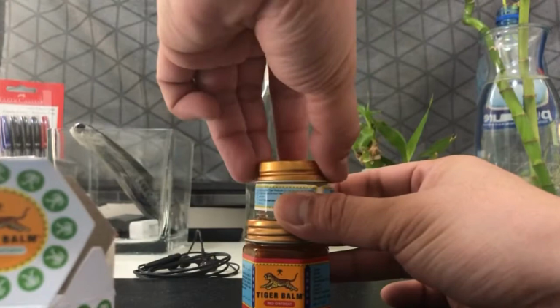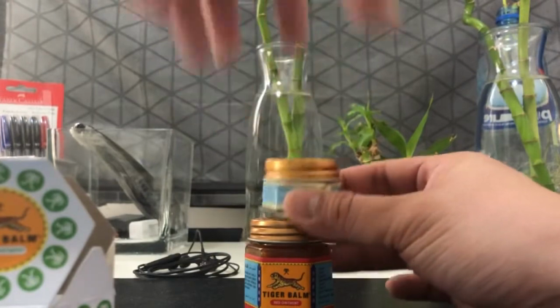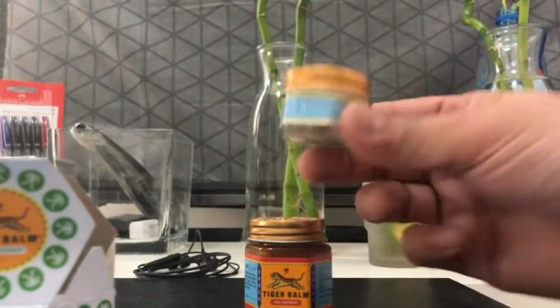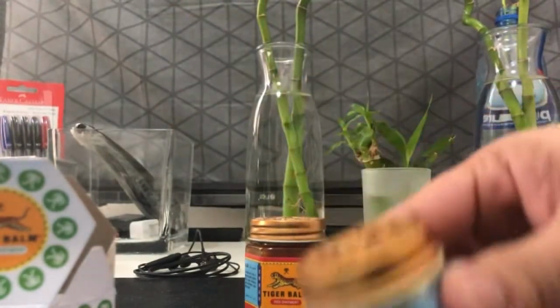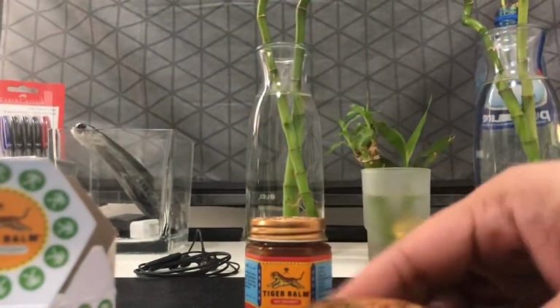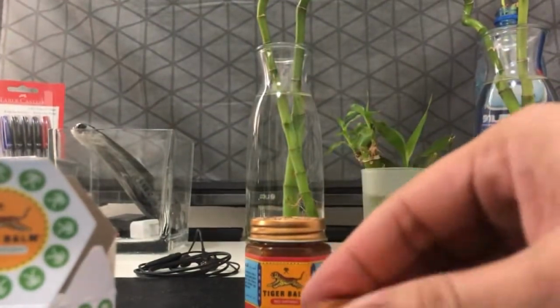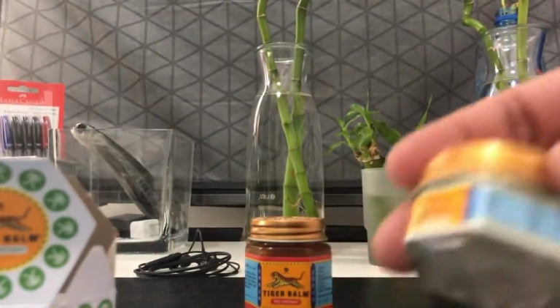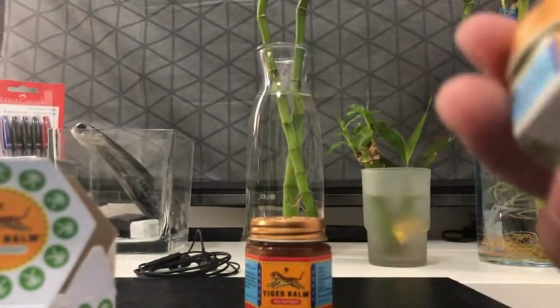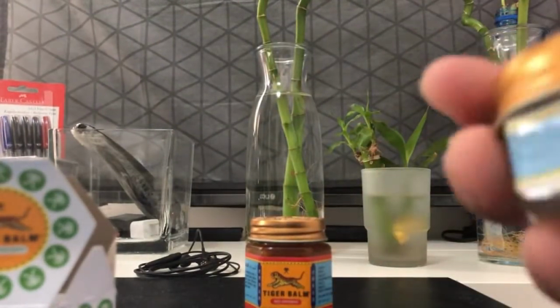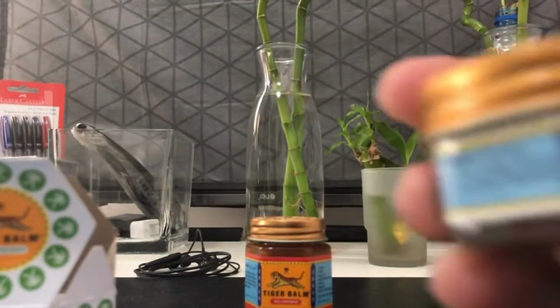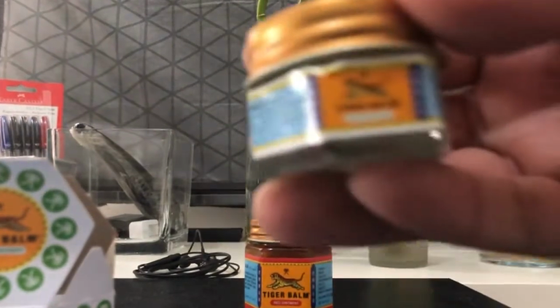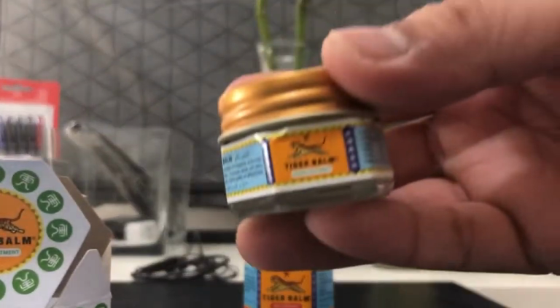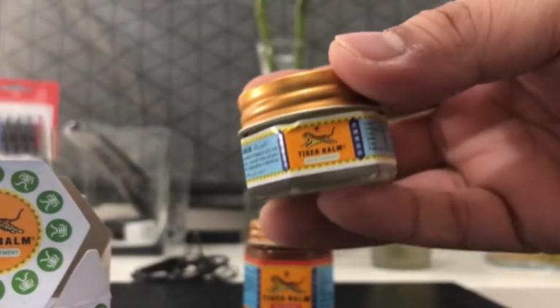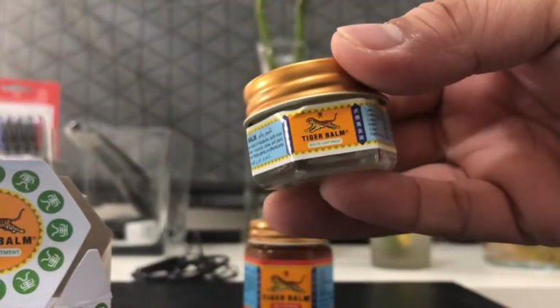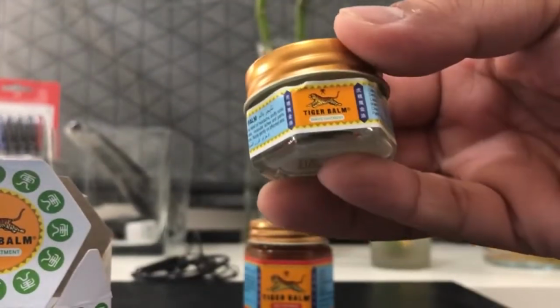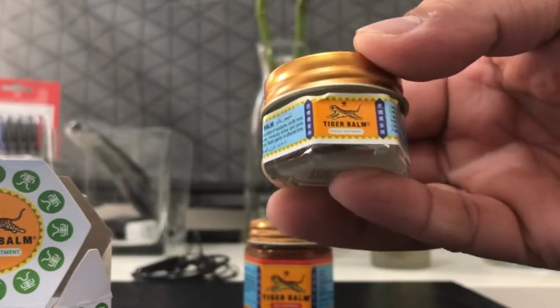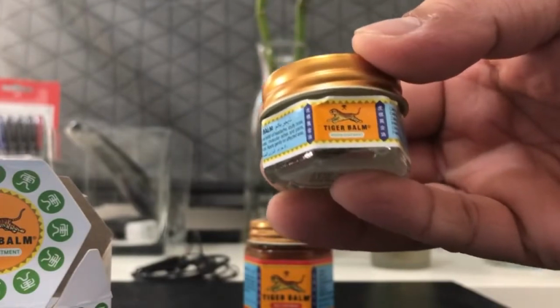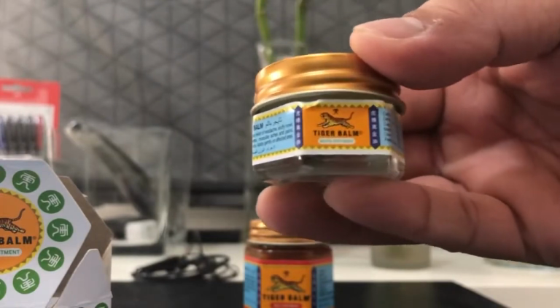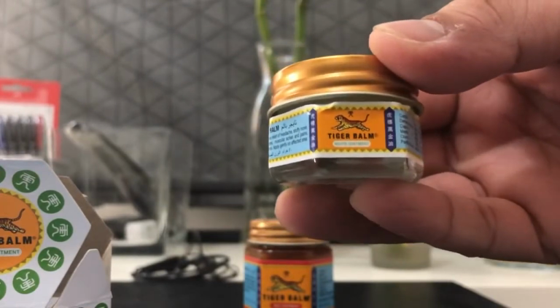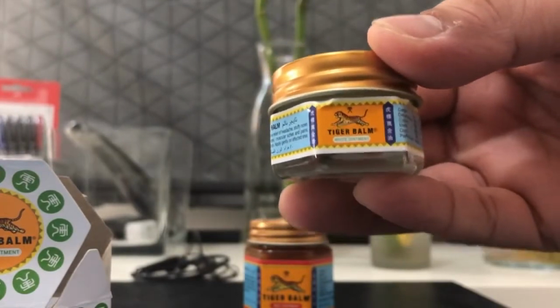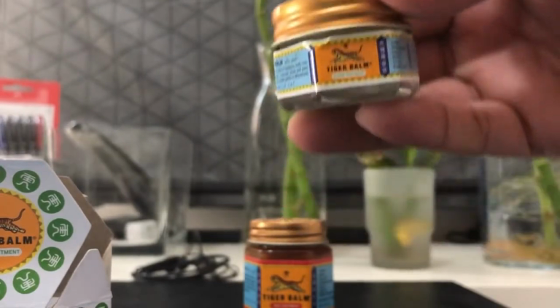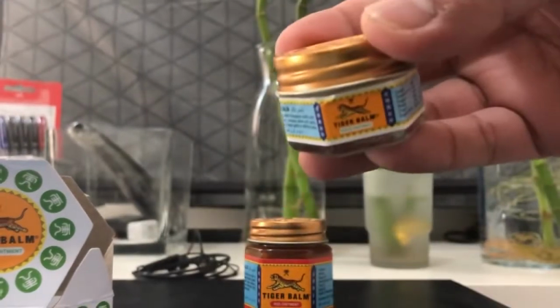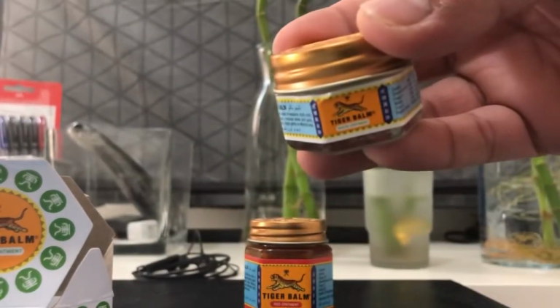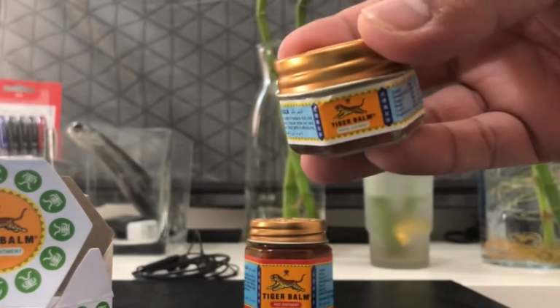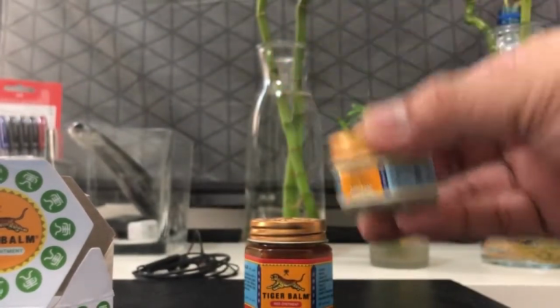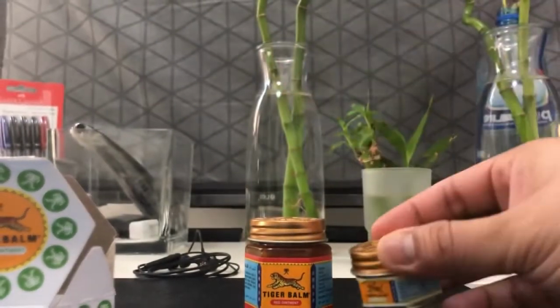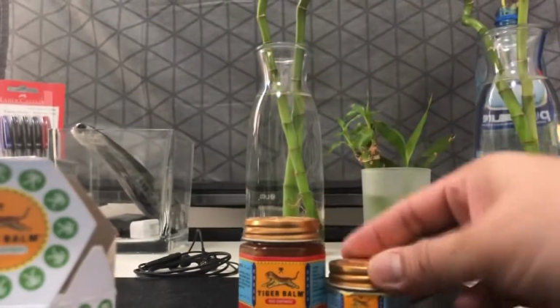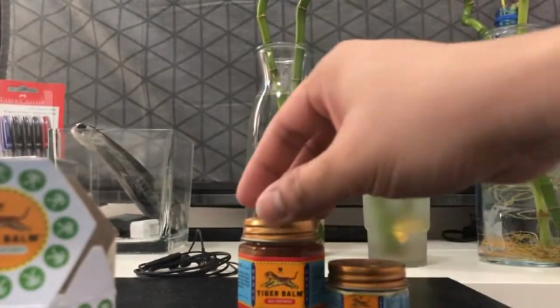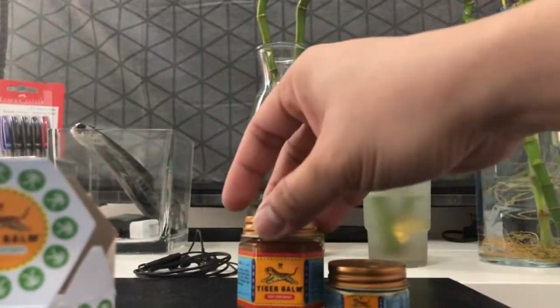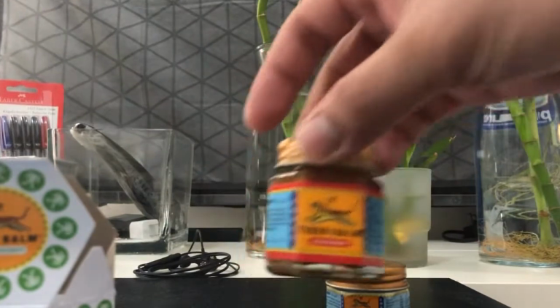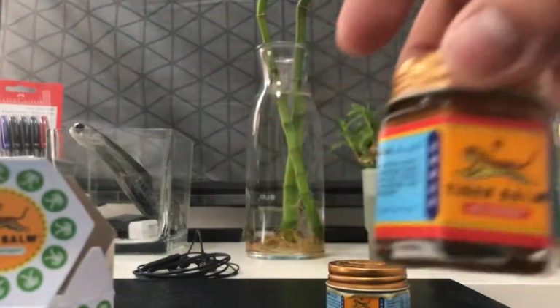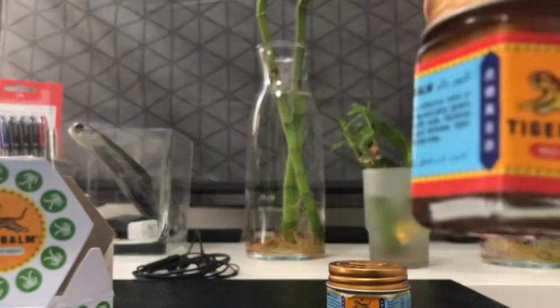So excited to use this one. It's white so I'm just gonna bring it along with me to my work. I love Tiger Balm.